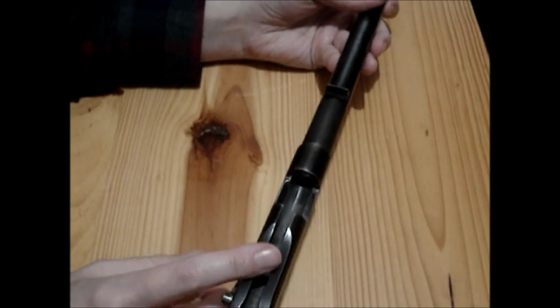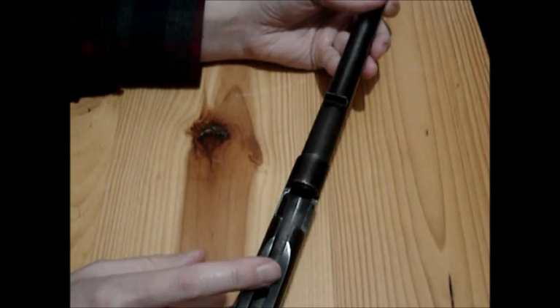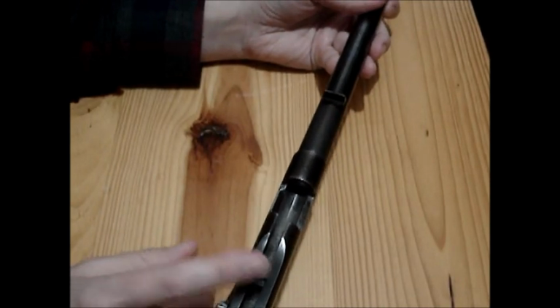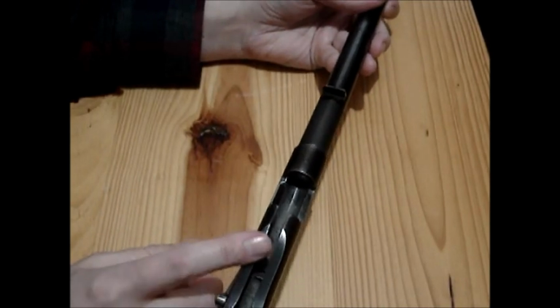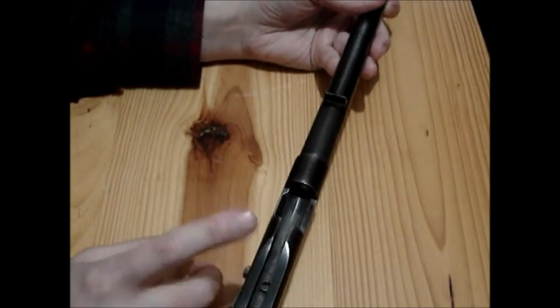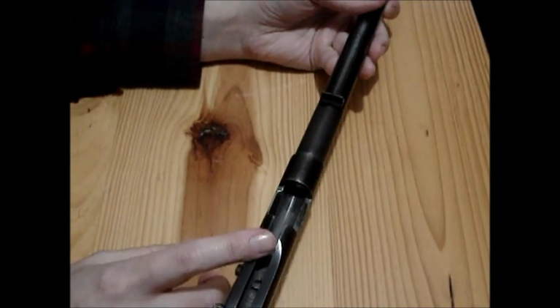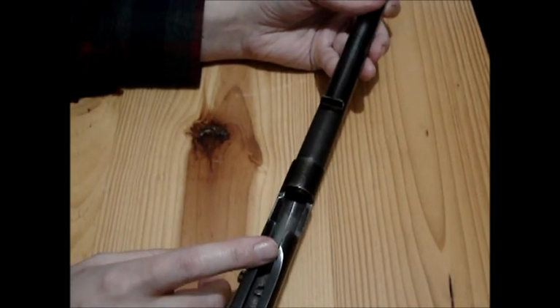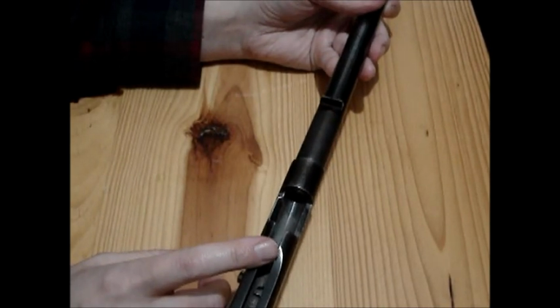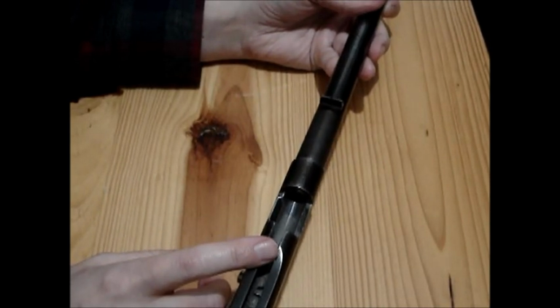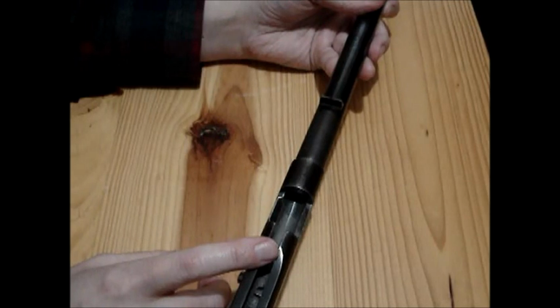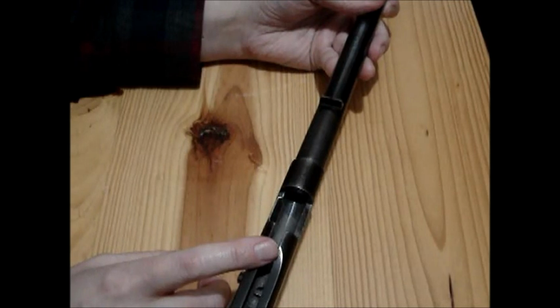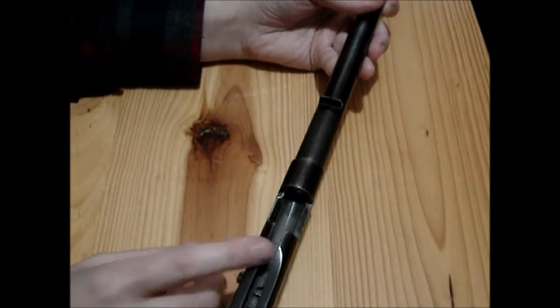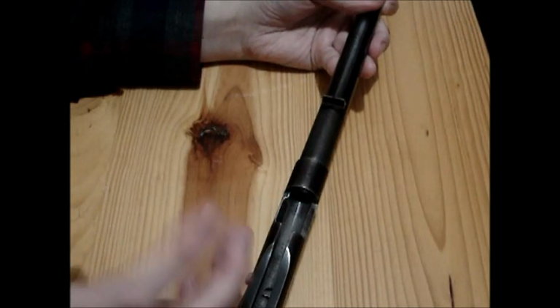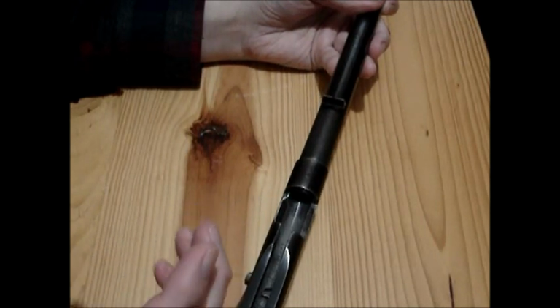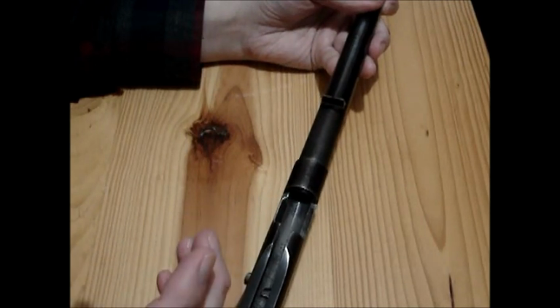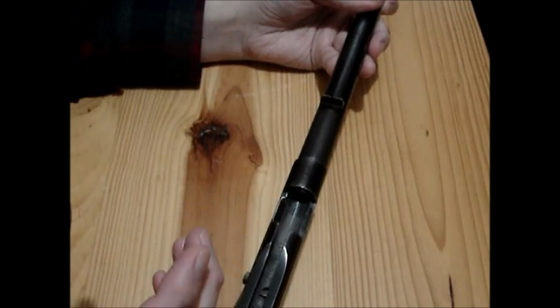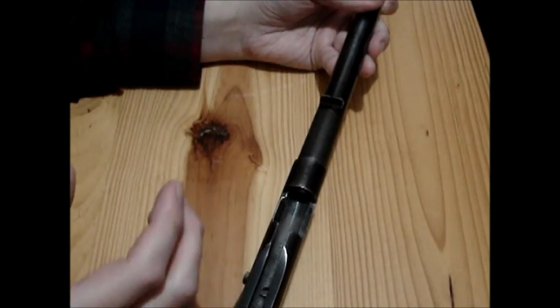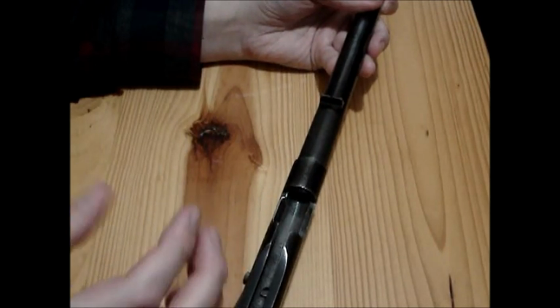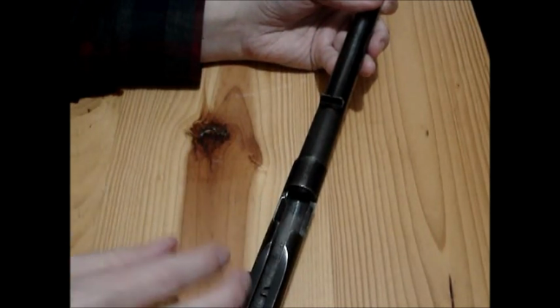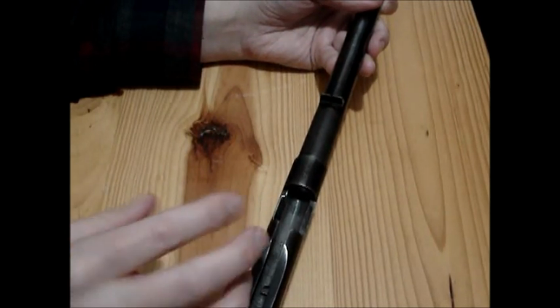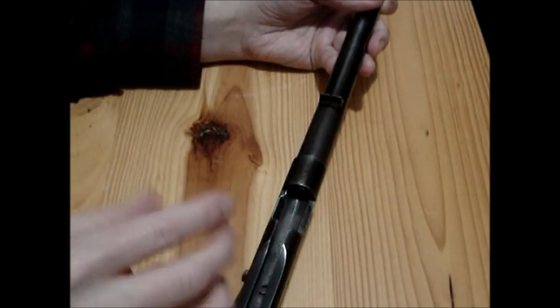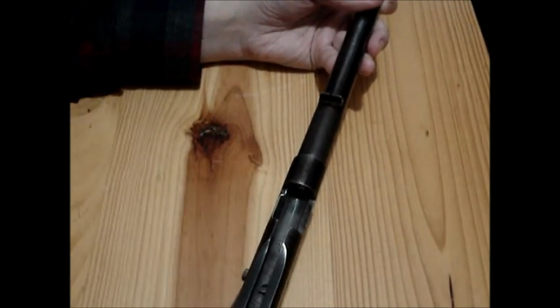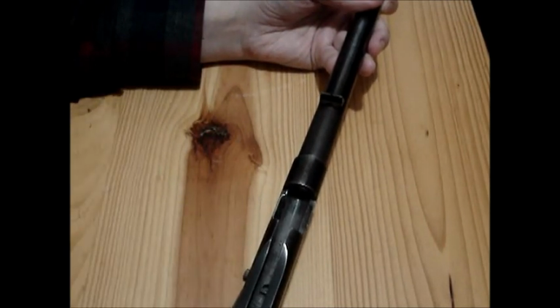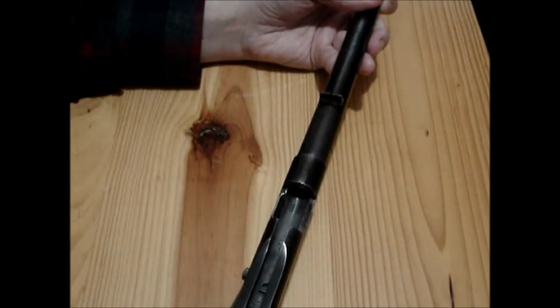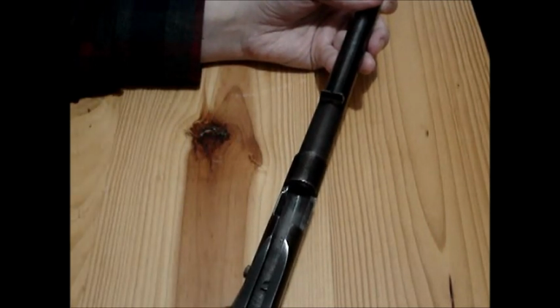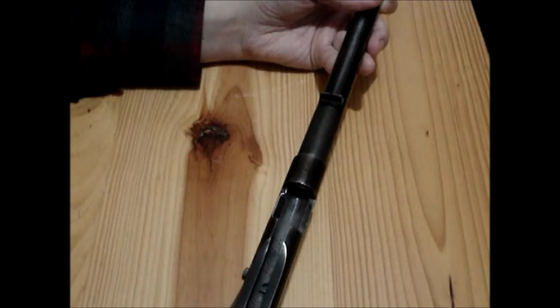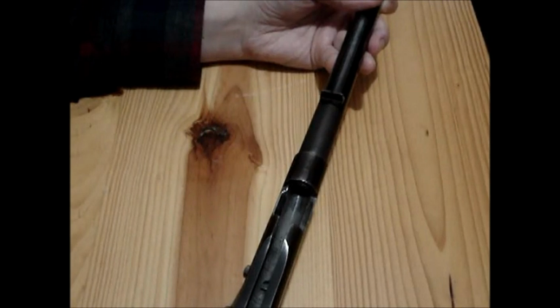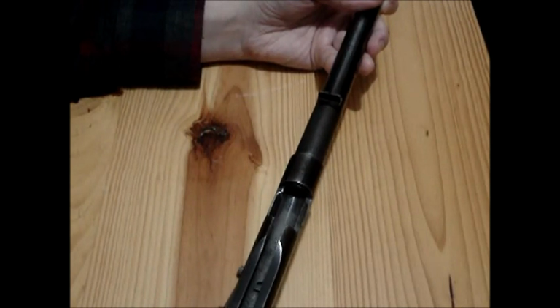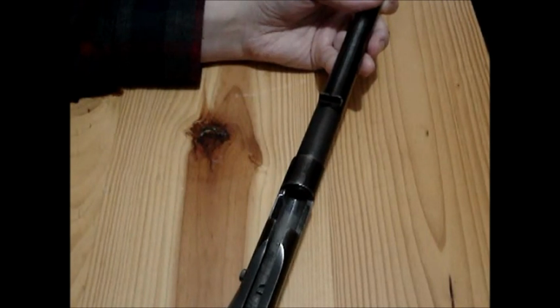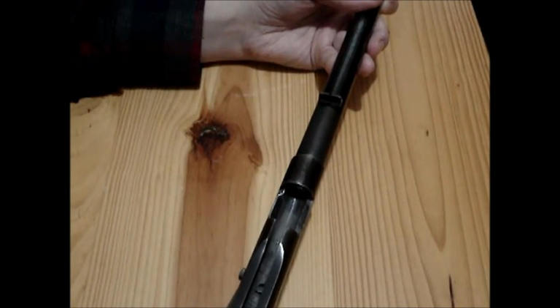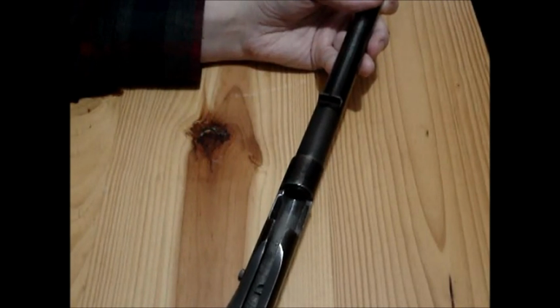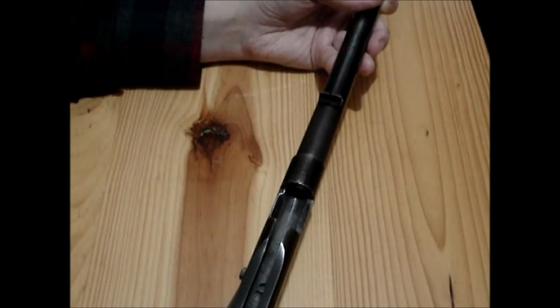I can't remember if the bolt with this one was missing parts — I think I was missing the cocking piece. But from one of them I took the extractor off to fix one of my other ones.